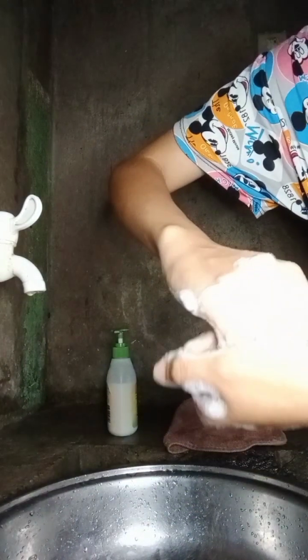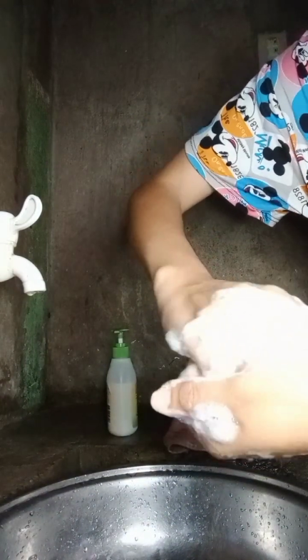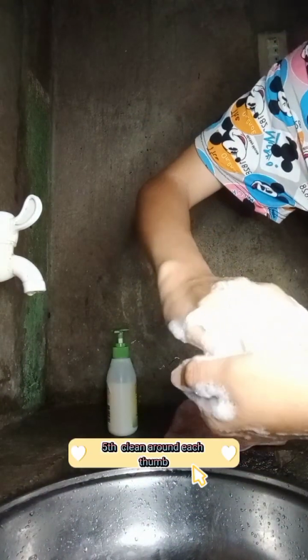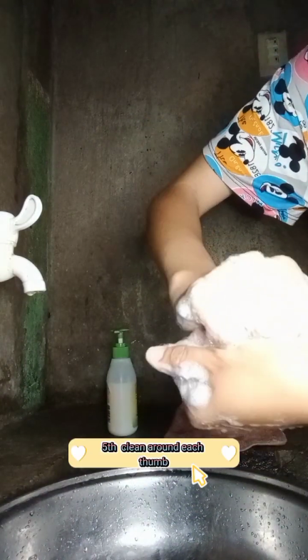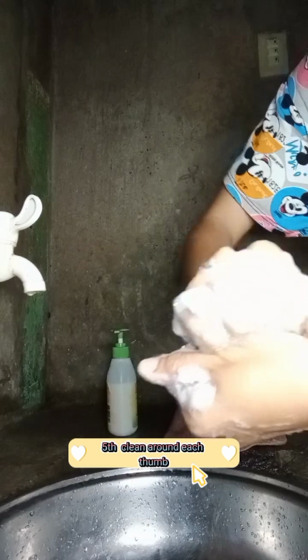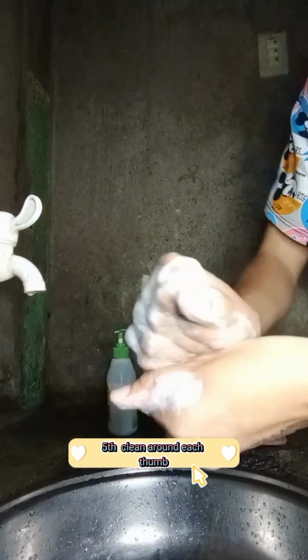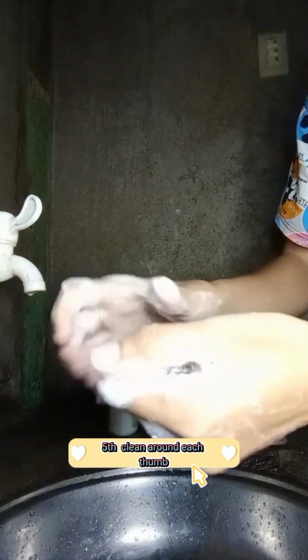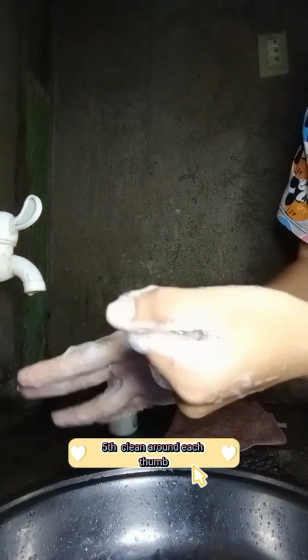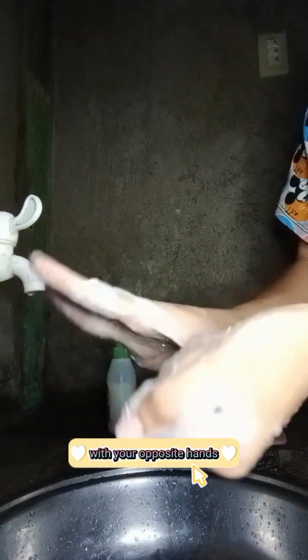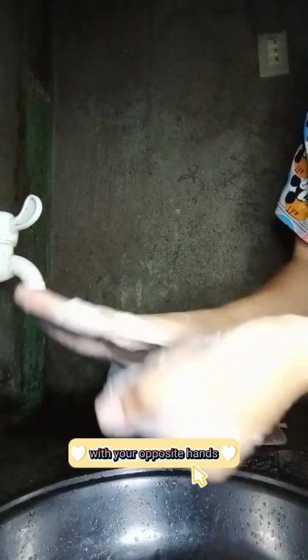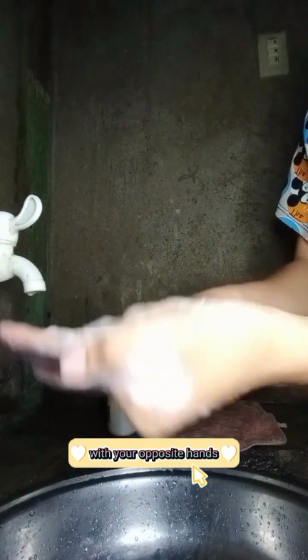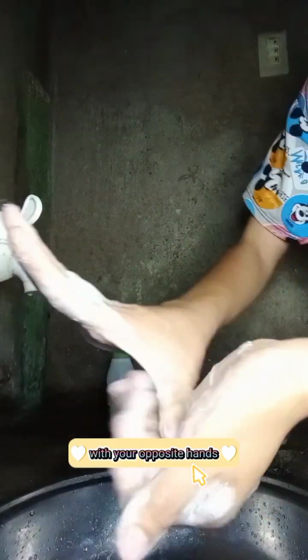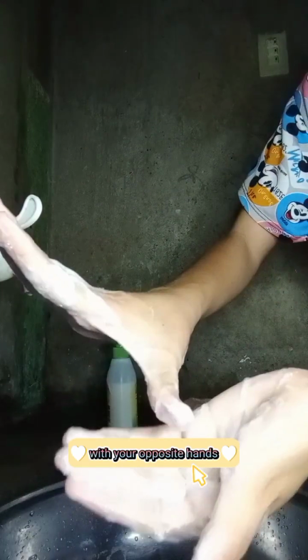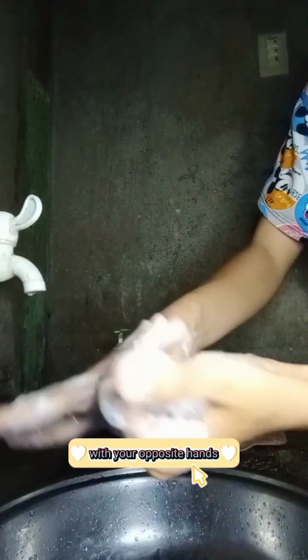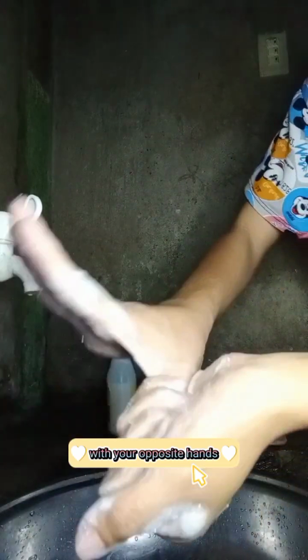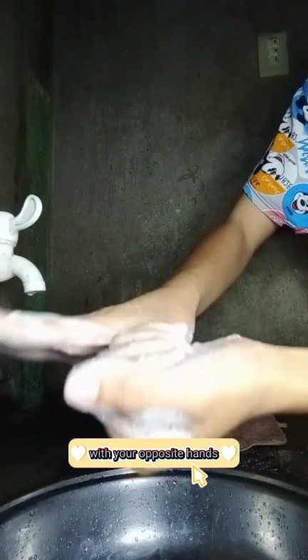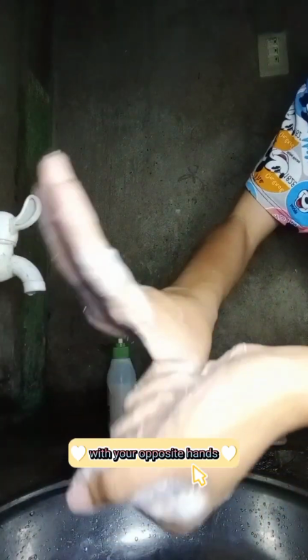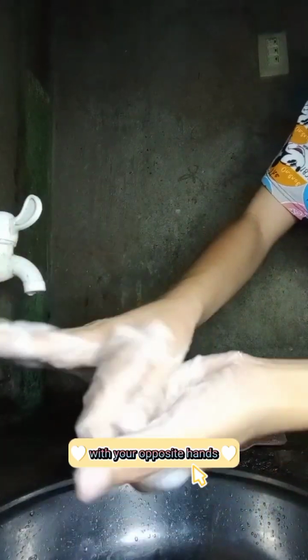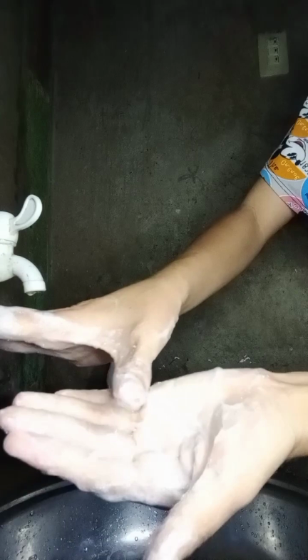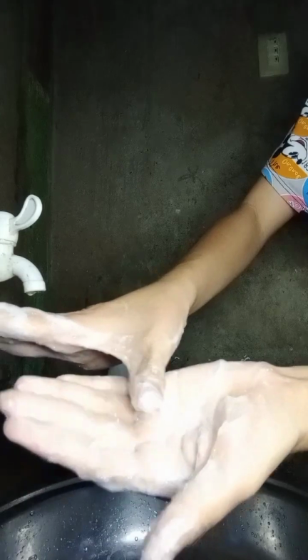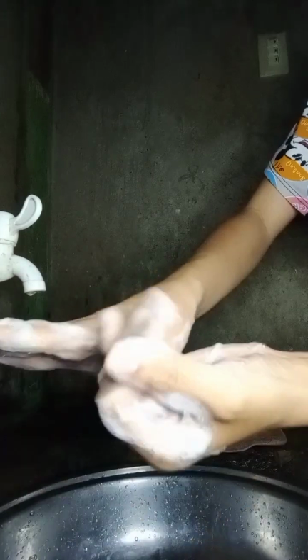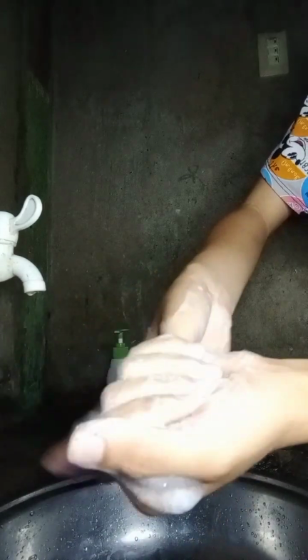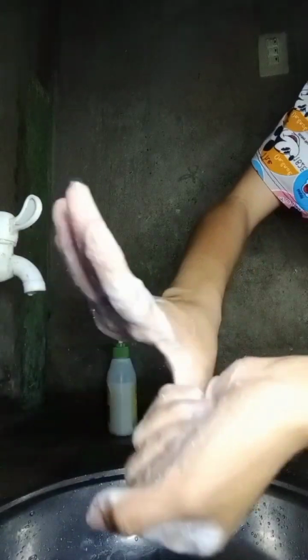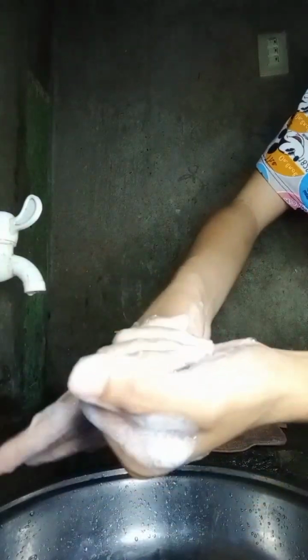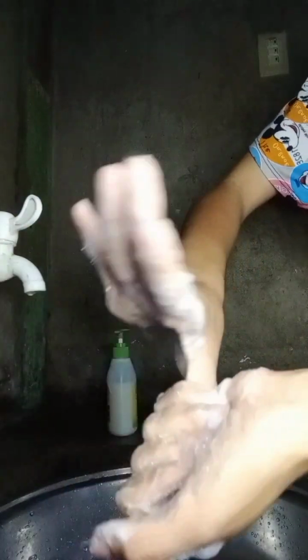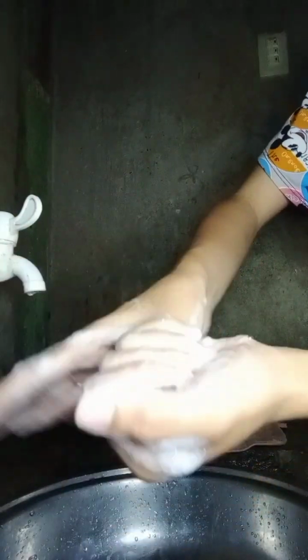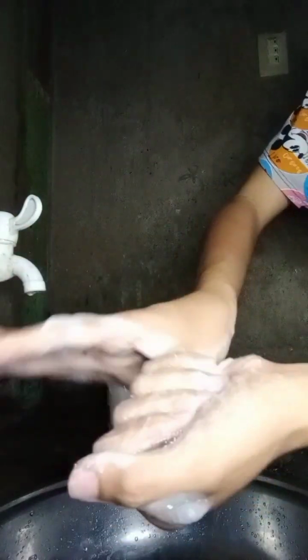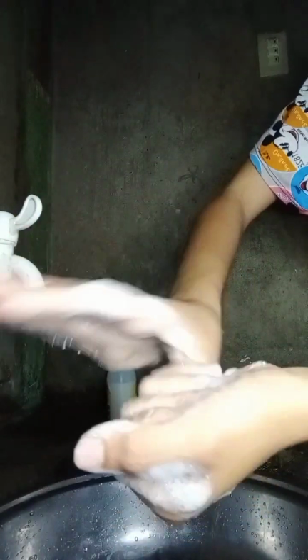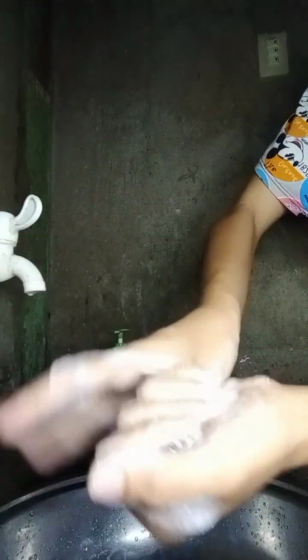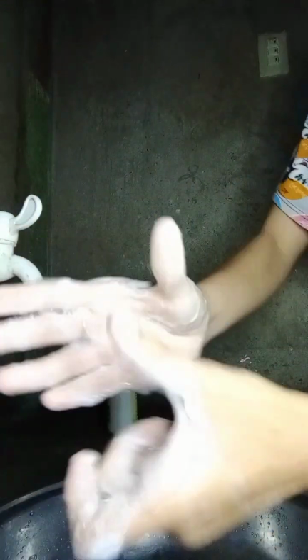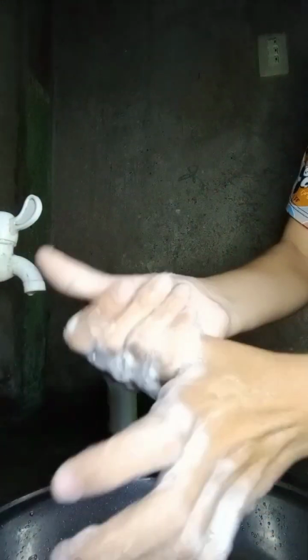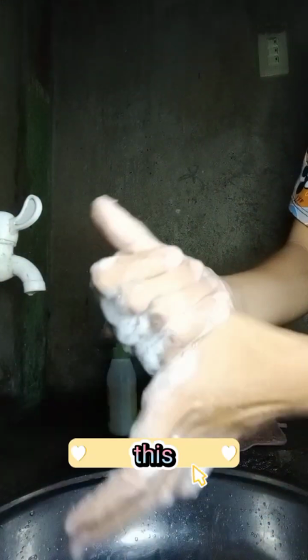Fifth, clean around each thumb with your opposite hands. Like this.